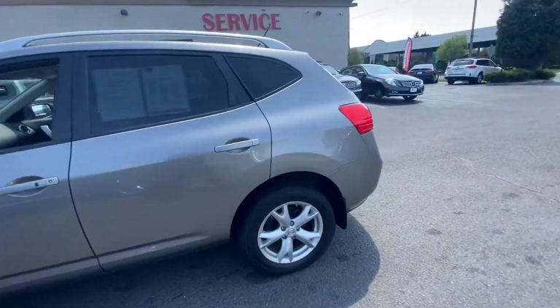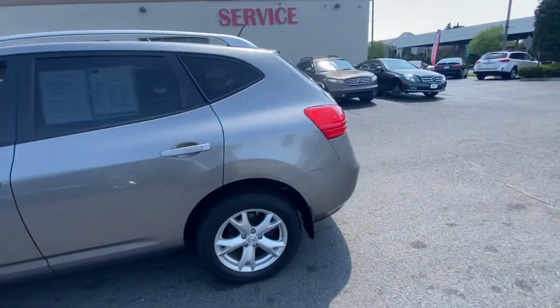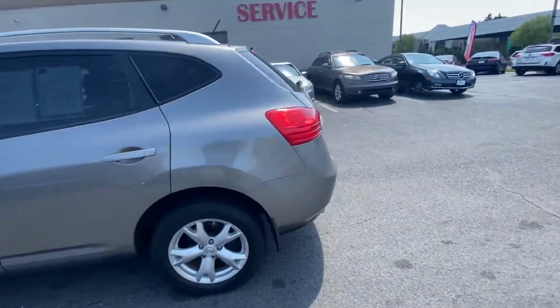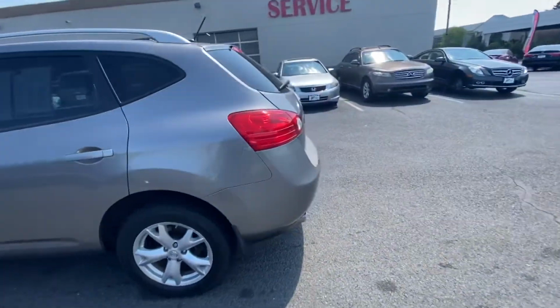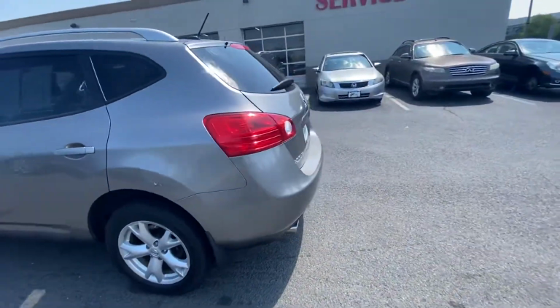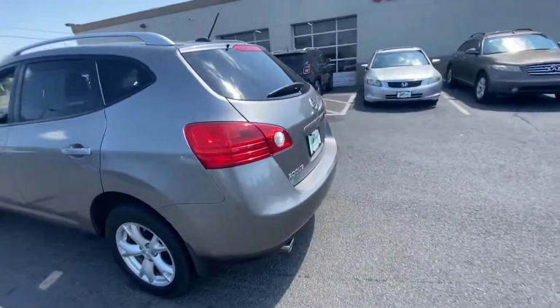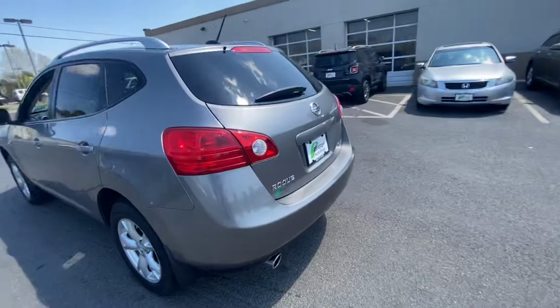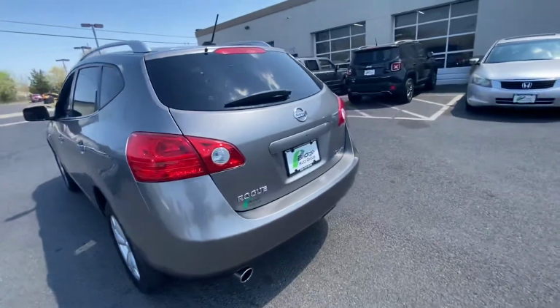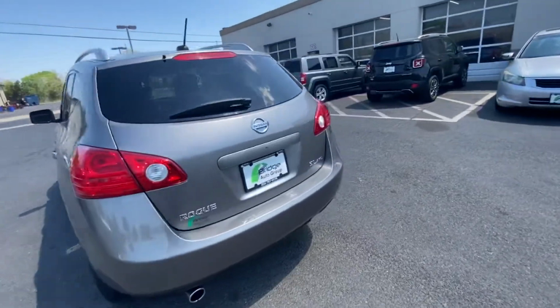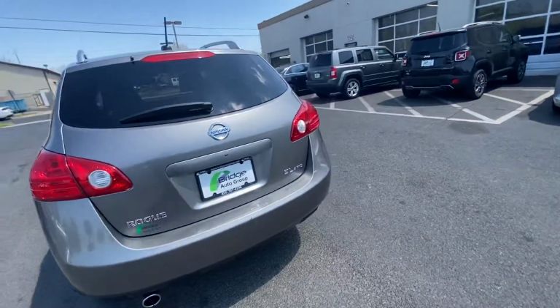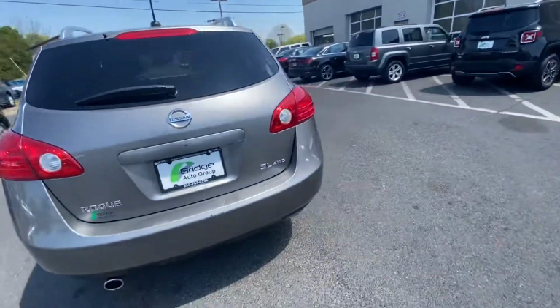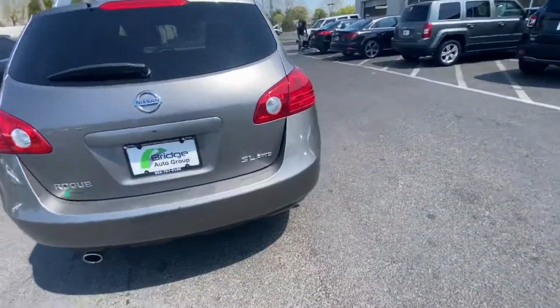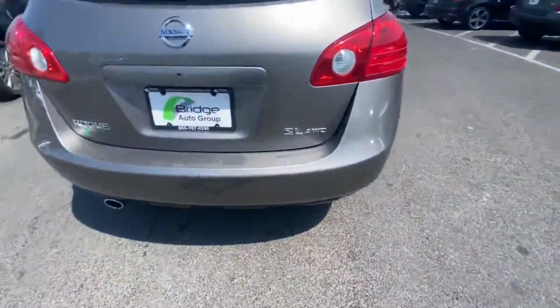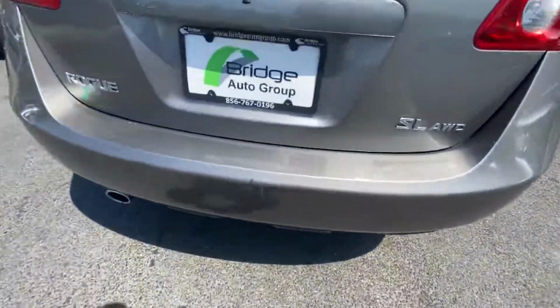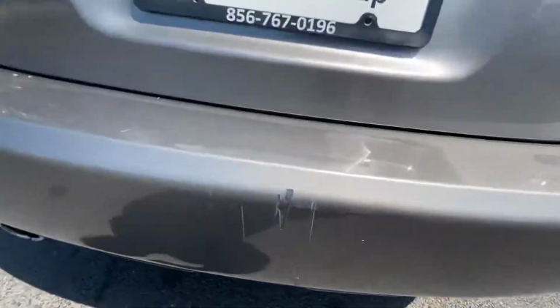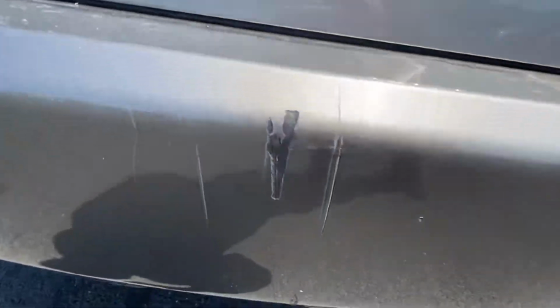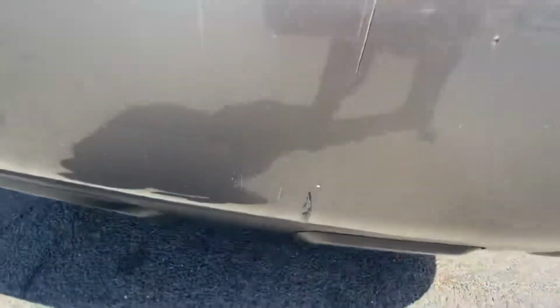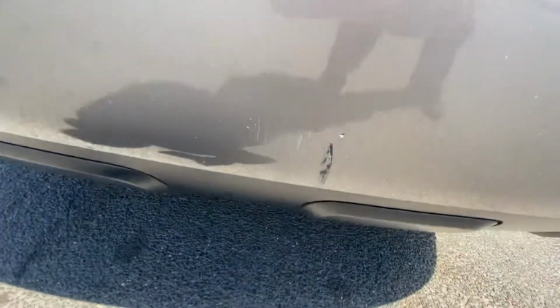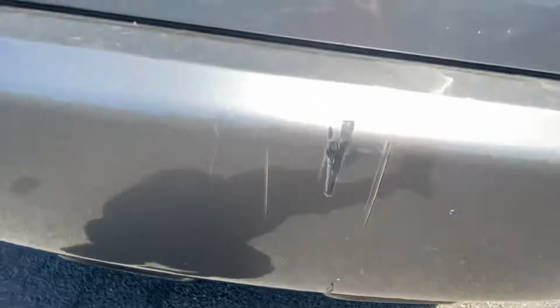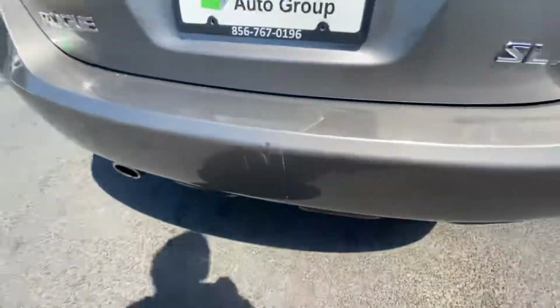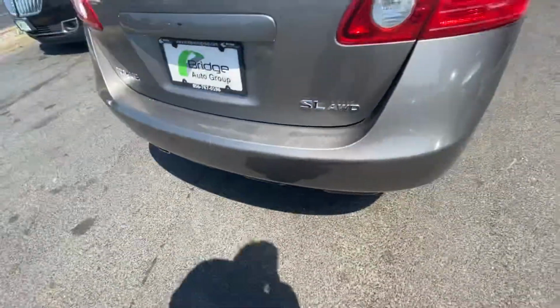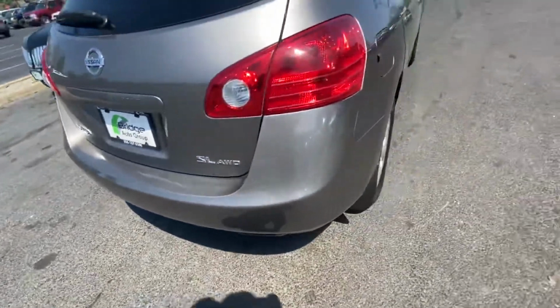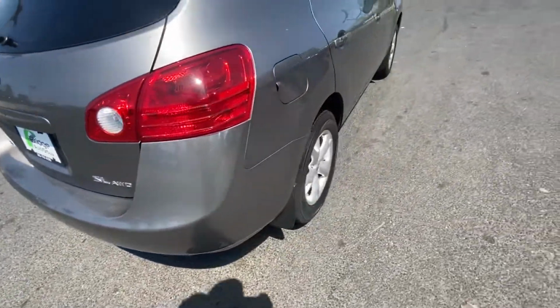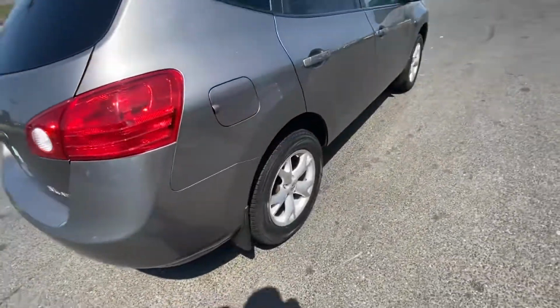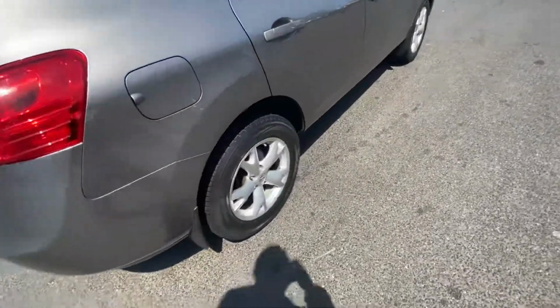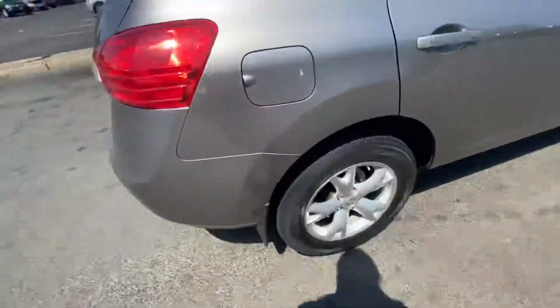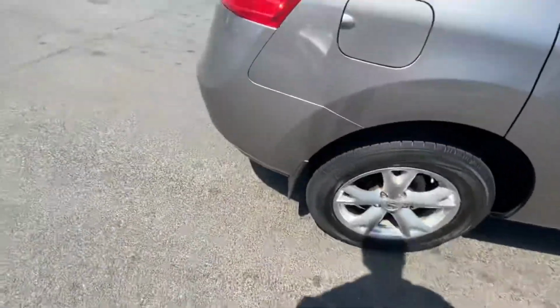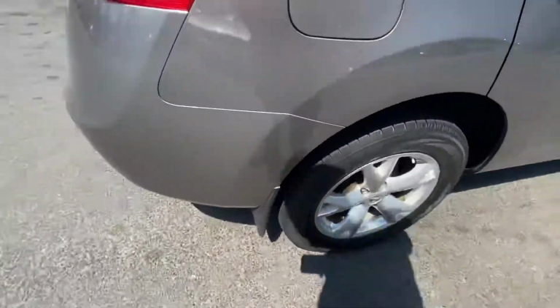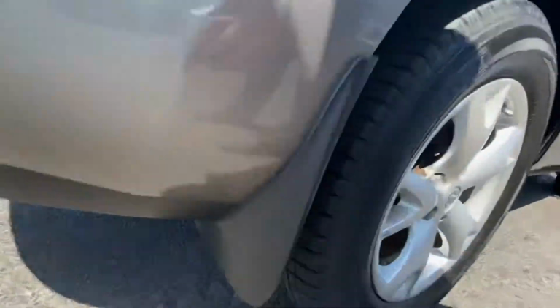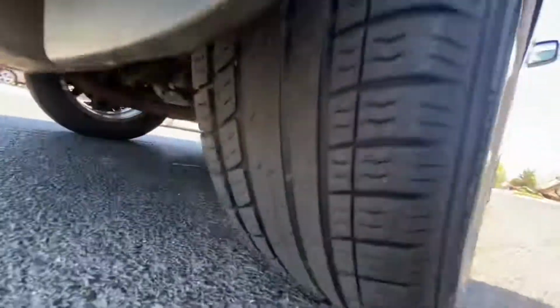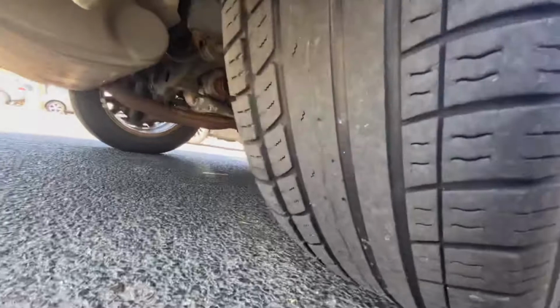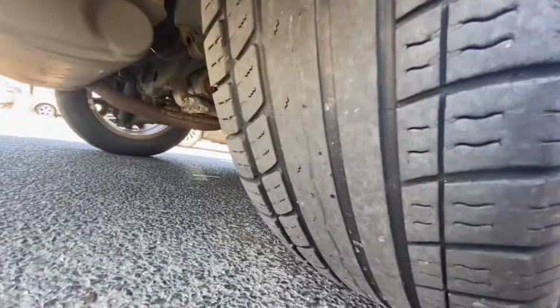It has gray exterior with tan leather interior. It's got a few little dings and dents on the rear bumper here. It's got a couple scratches there. The tires have a decent amount of tread left to them.